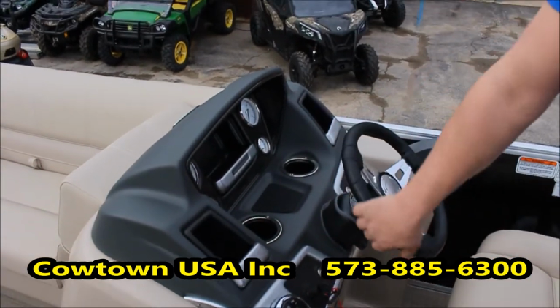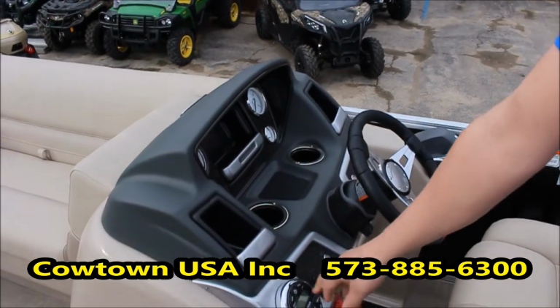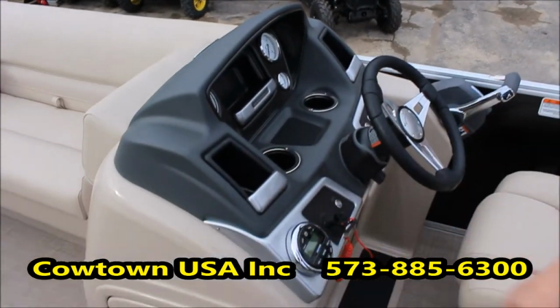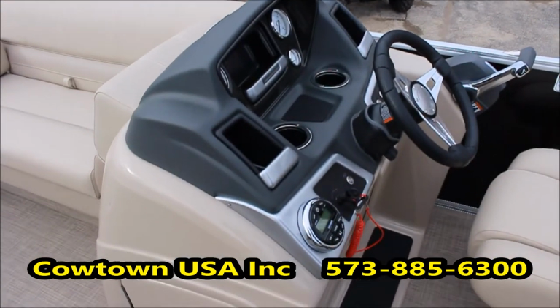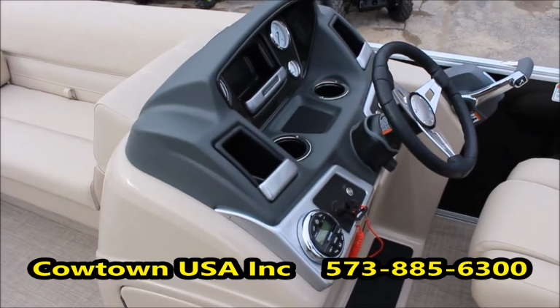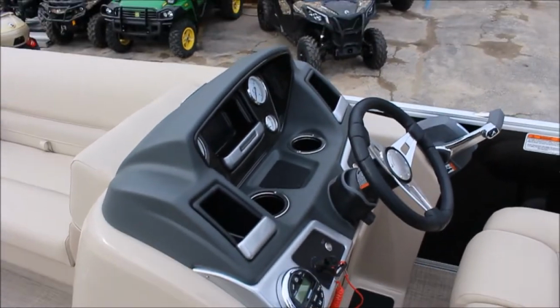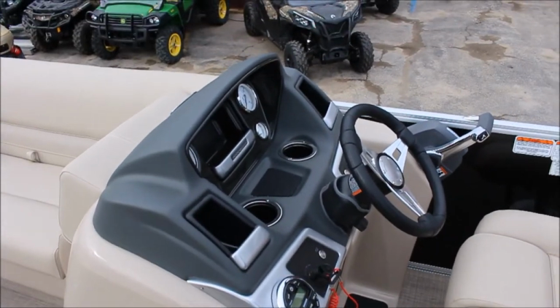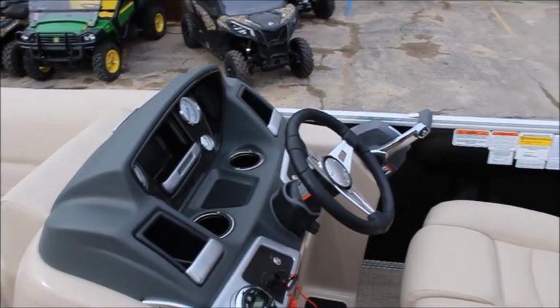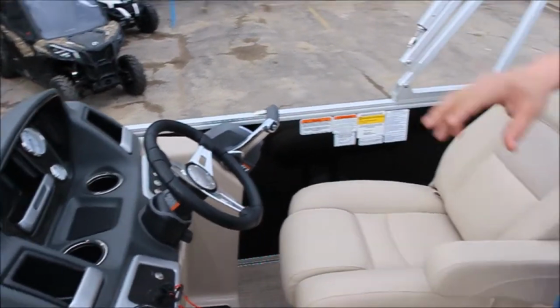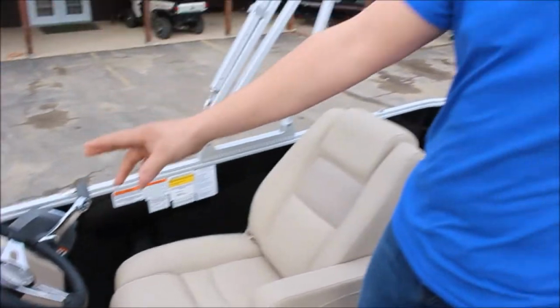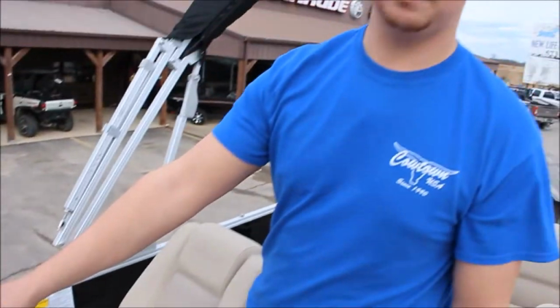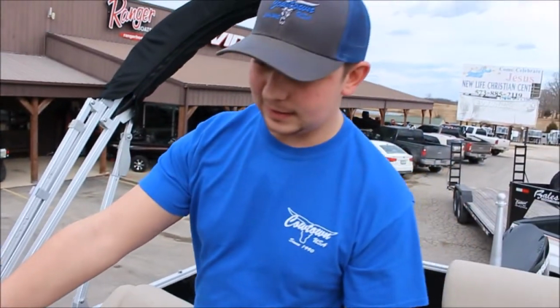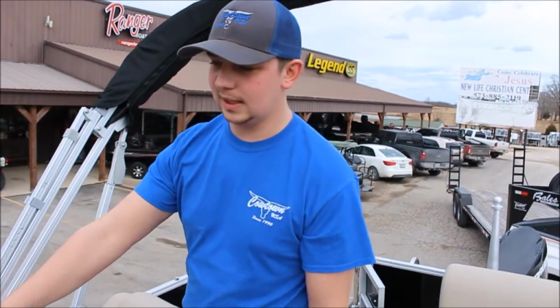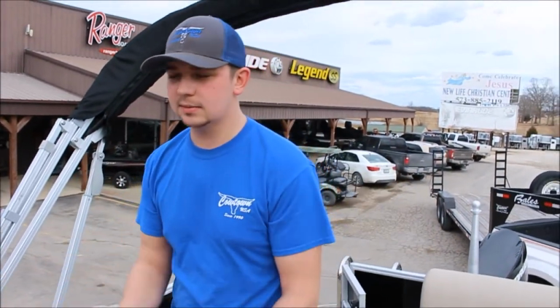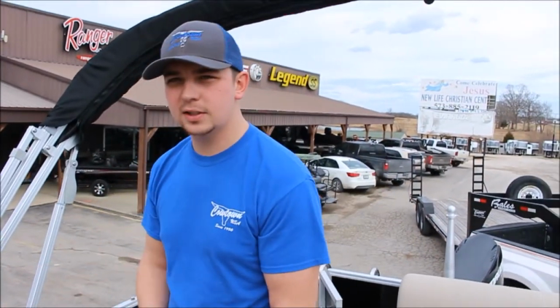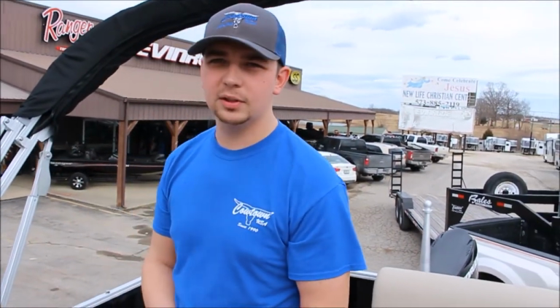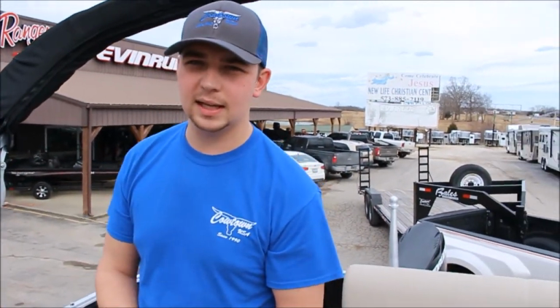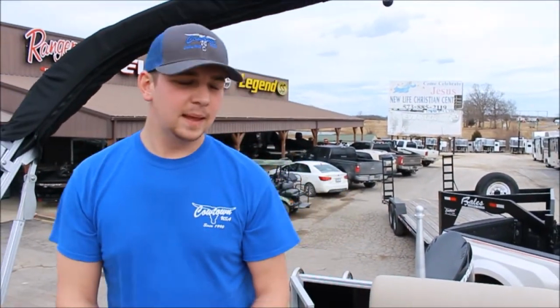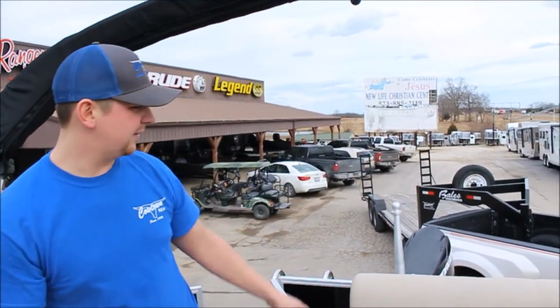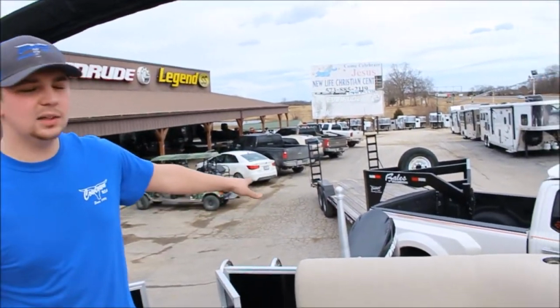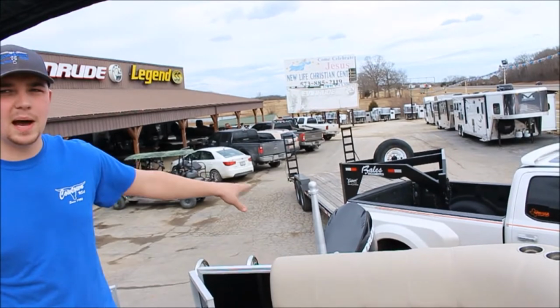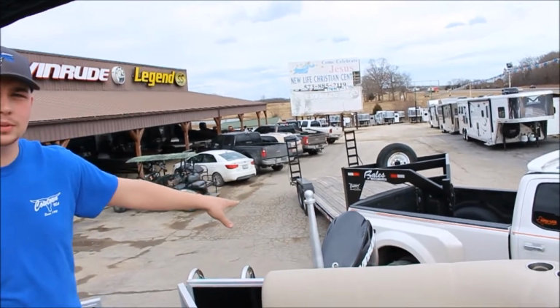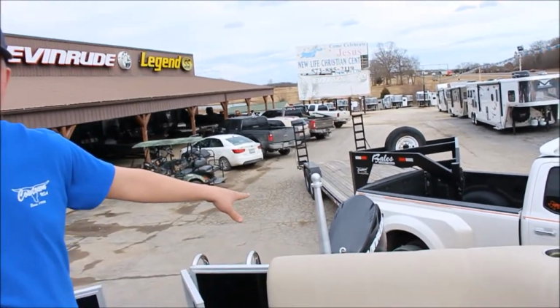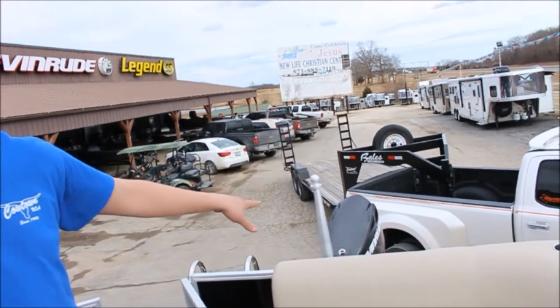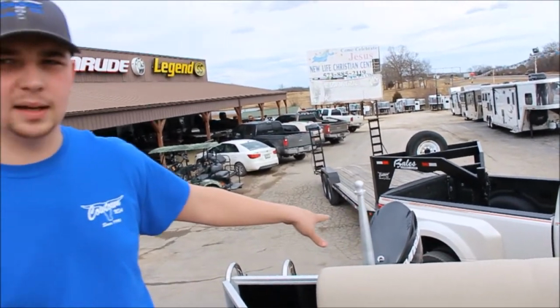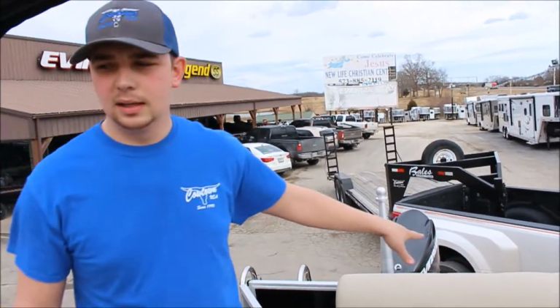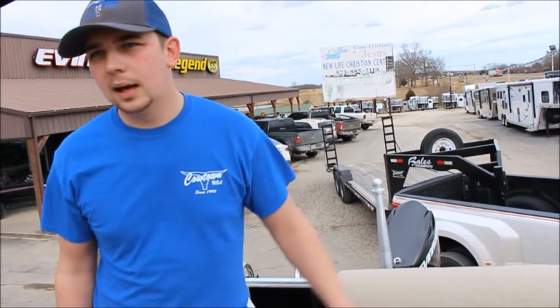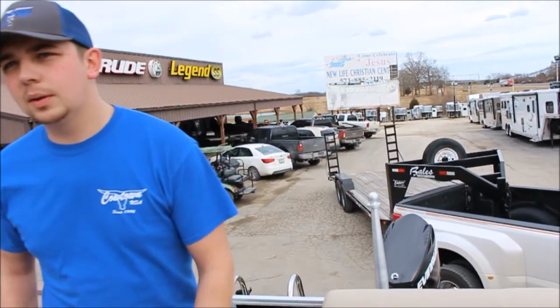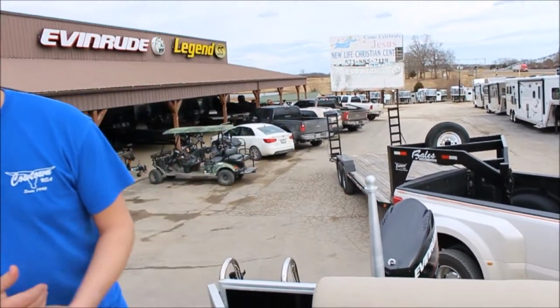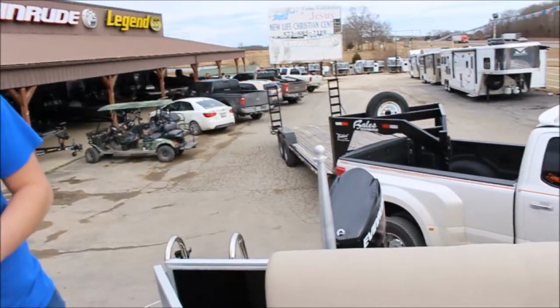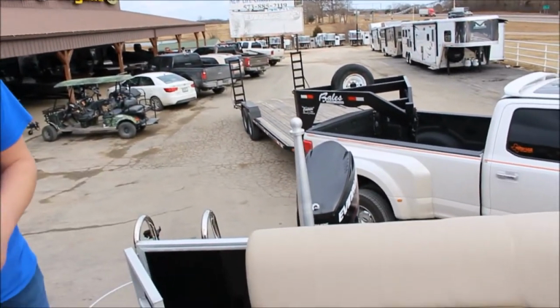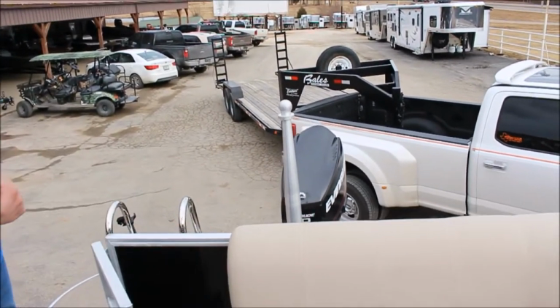We've got the Kicker surround sound stereo system and a full gauge package, systems-matched with the Evinrude E-Tec. It has a 90 horsepower pontoon series Evinrude on the back of it.